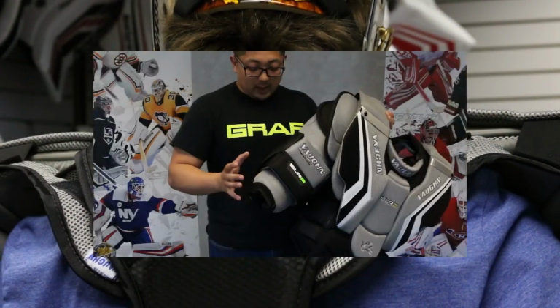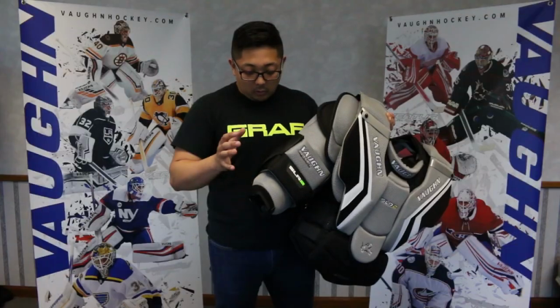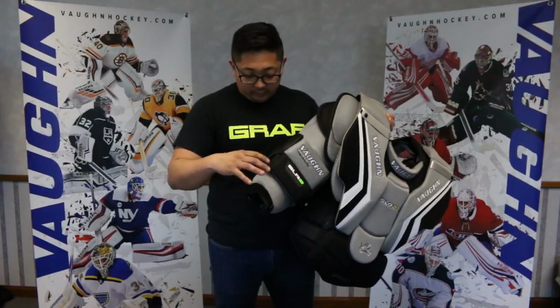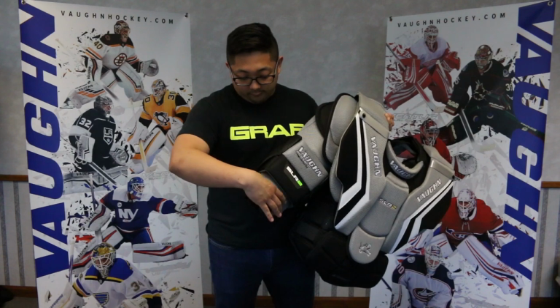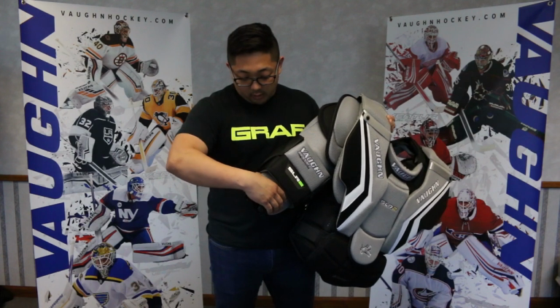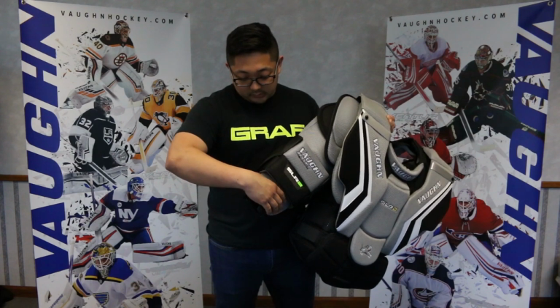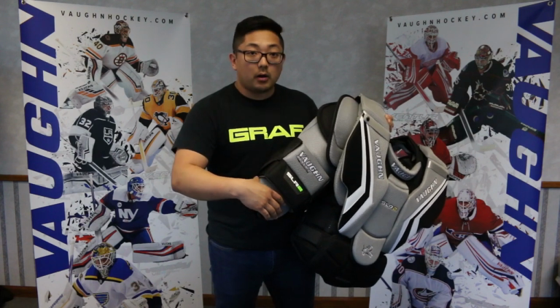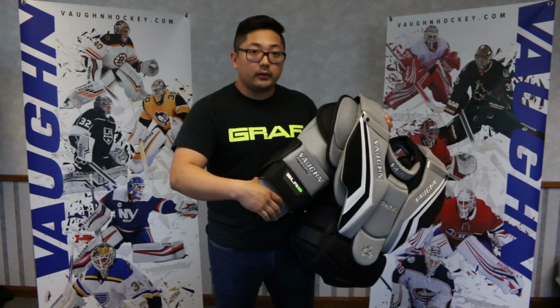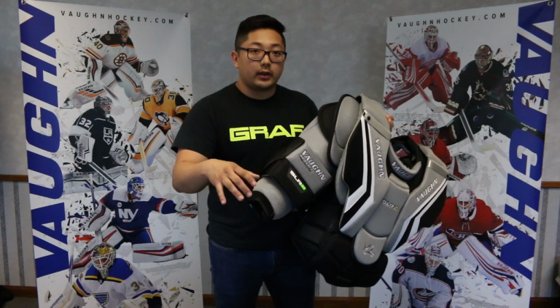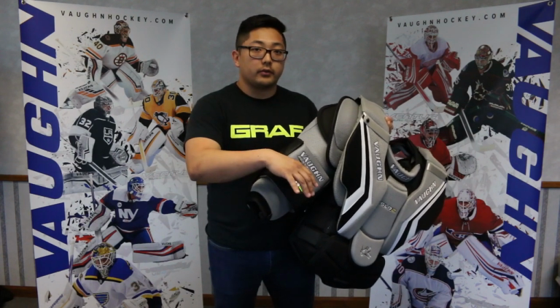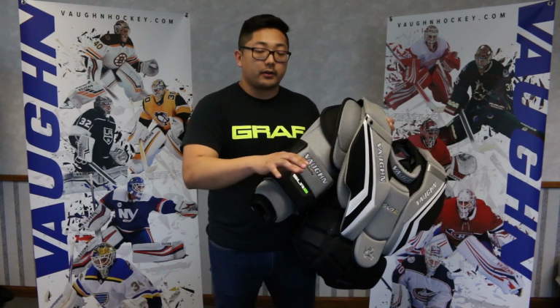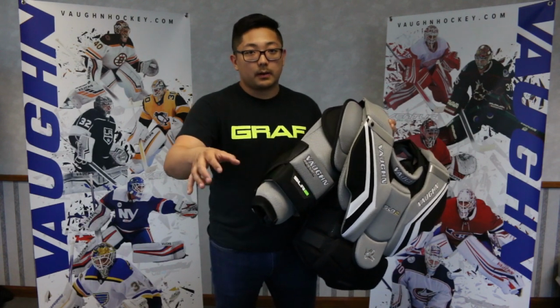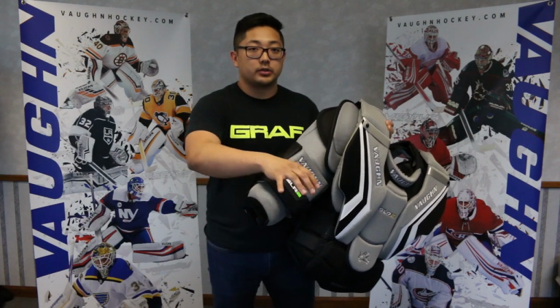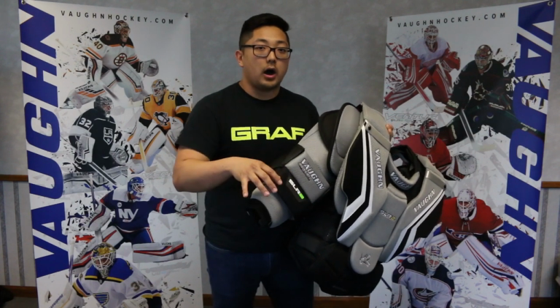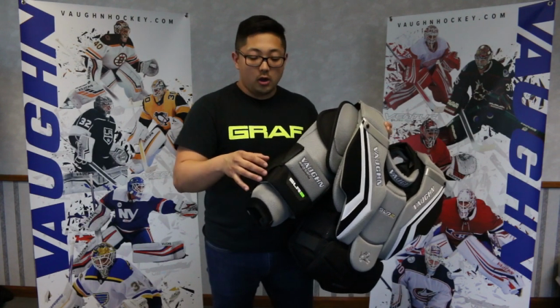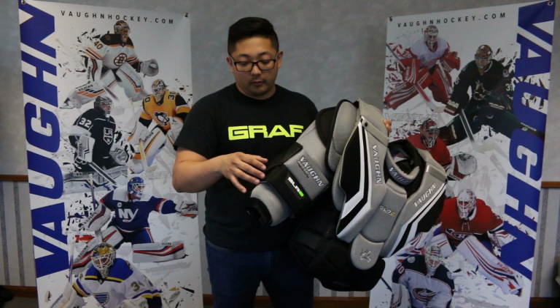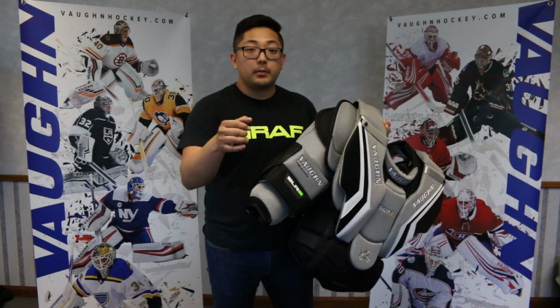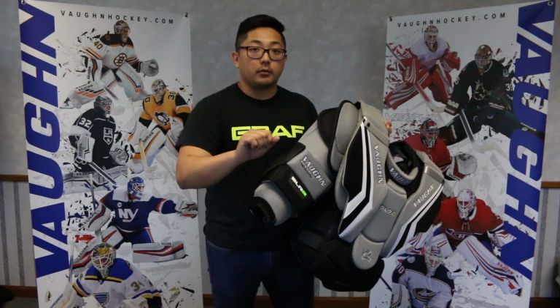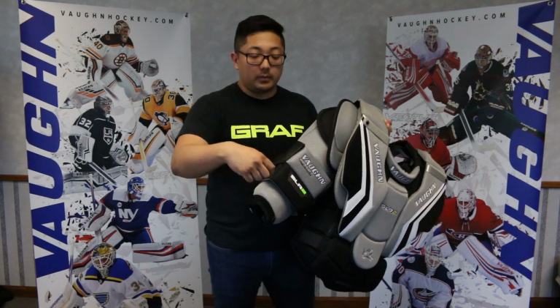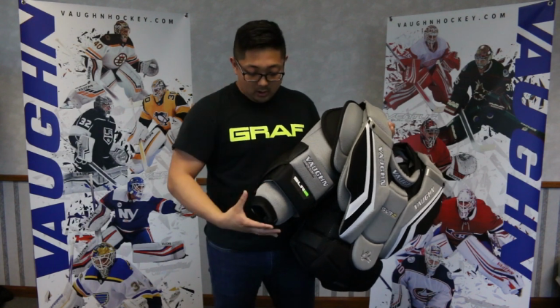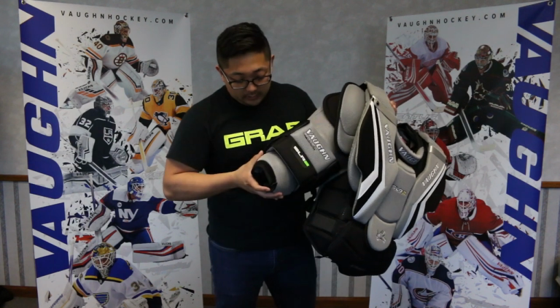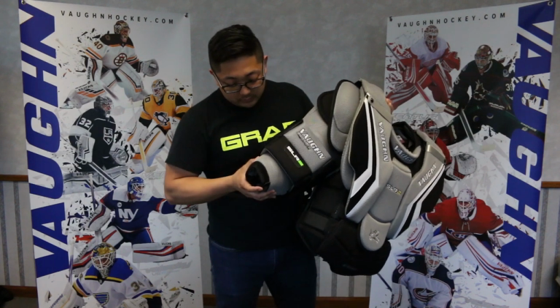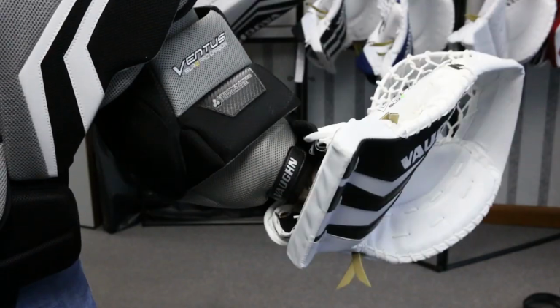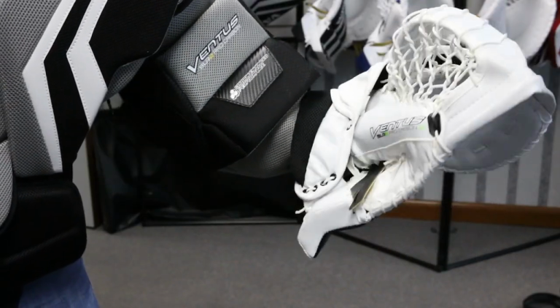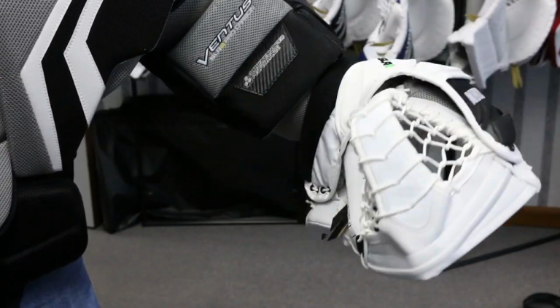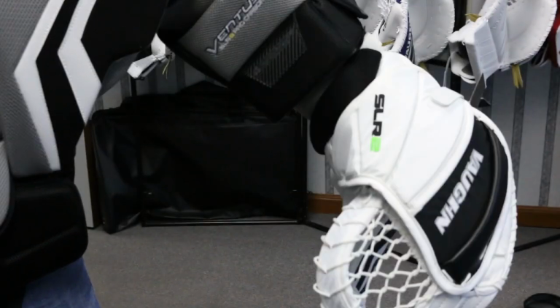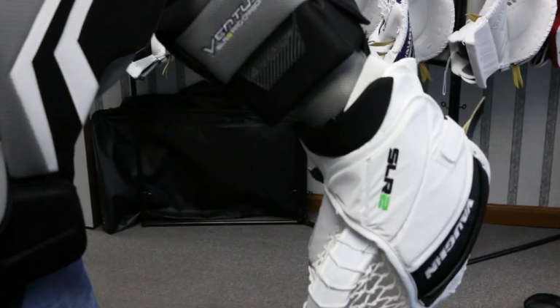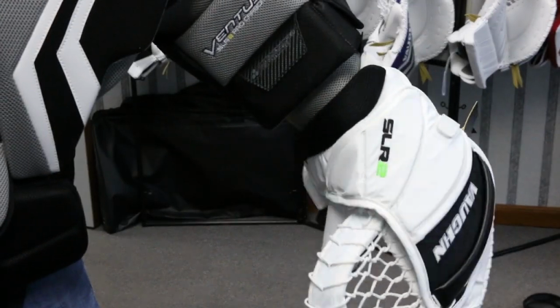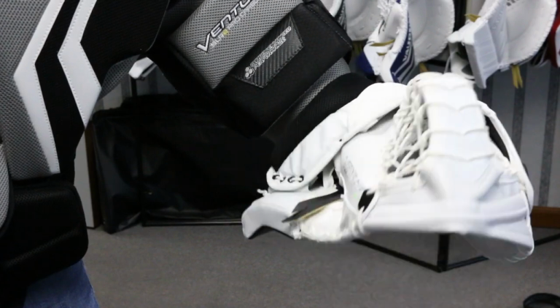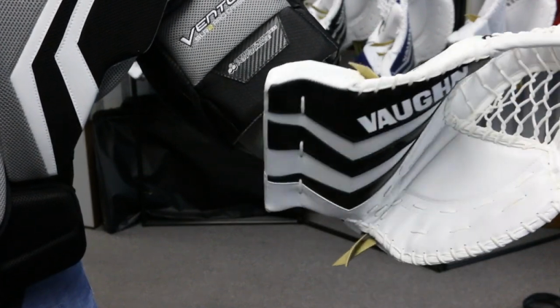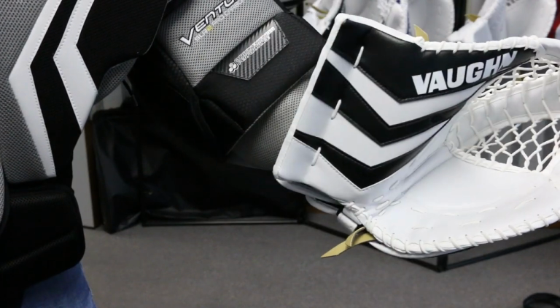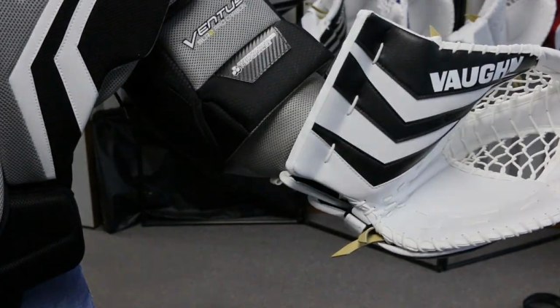A lot of goalies feel that the forearm is too bulky for your catch glove and your blocker, sometimes pushing them off or prohibiting your movement. What we did is we tapered this foam mold so you won't get that with the SLR2 chest.